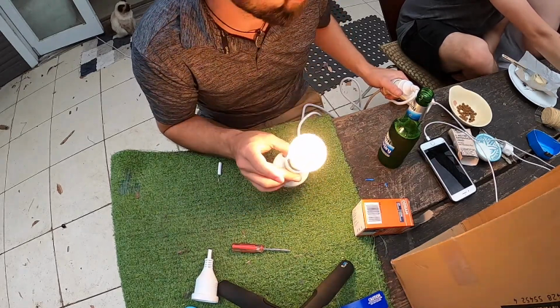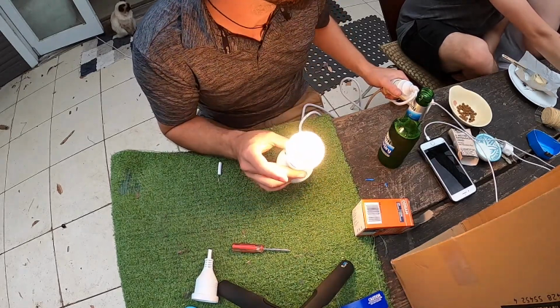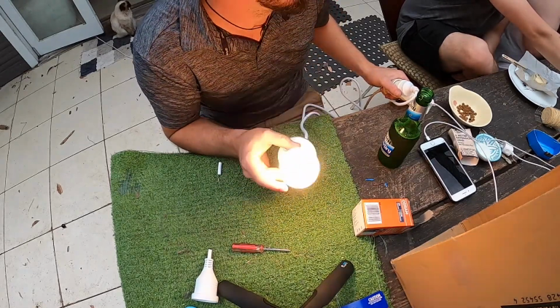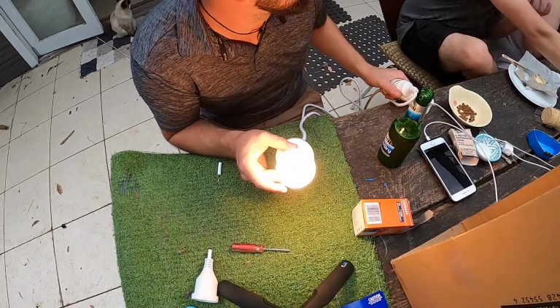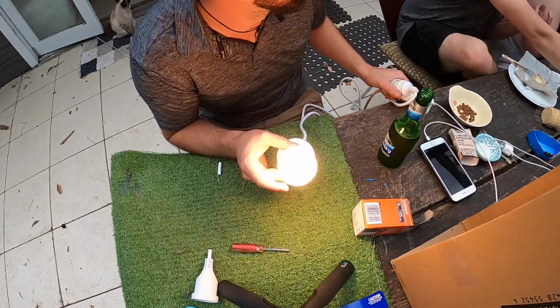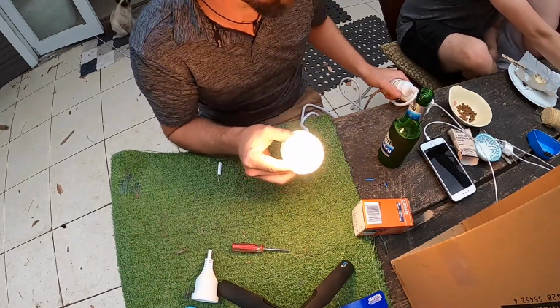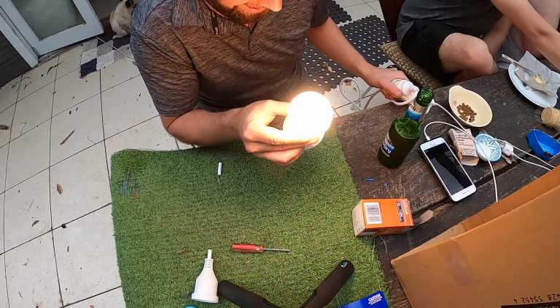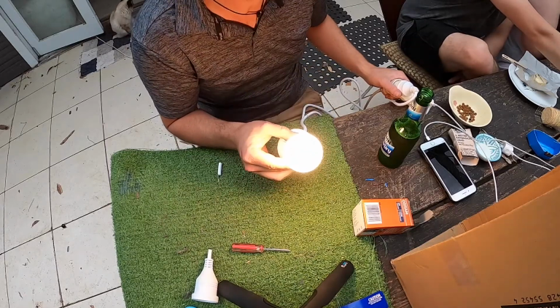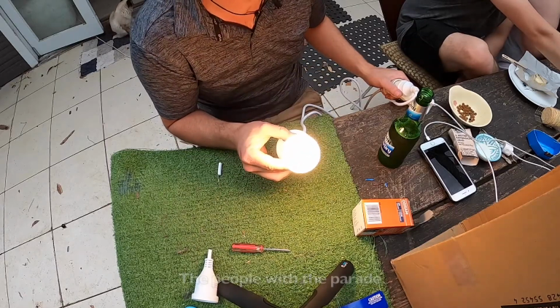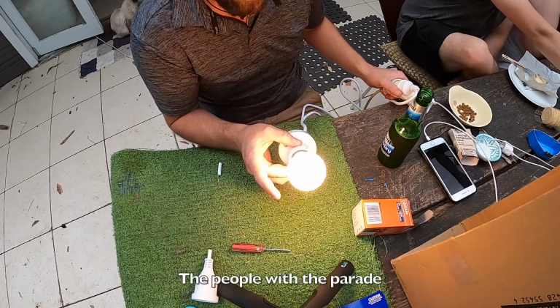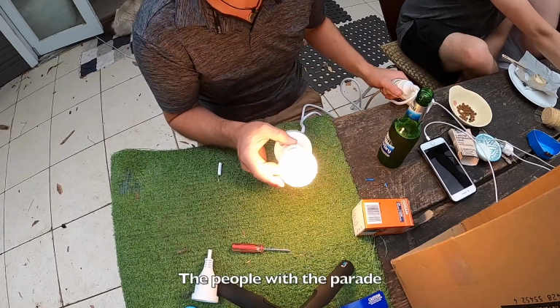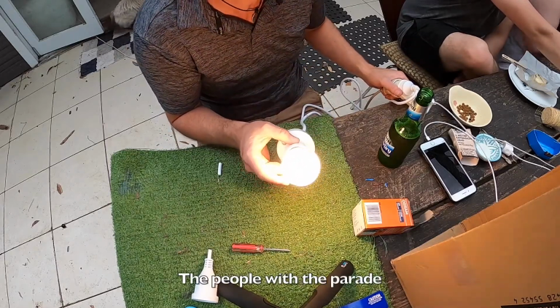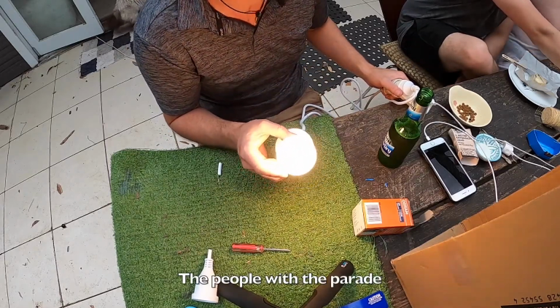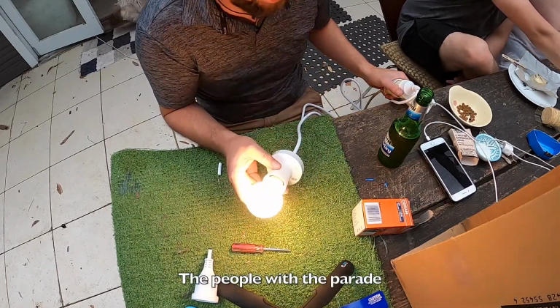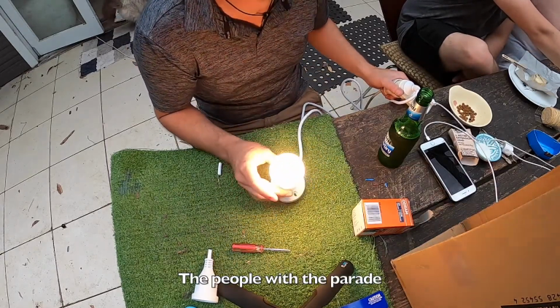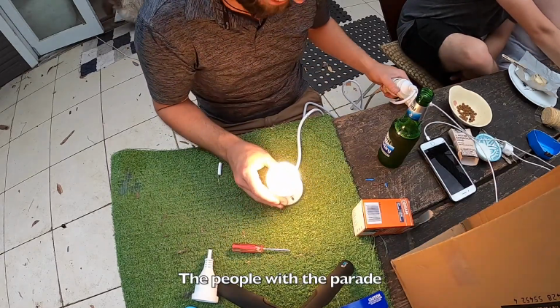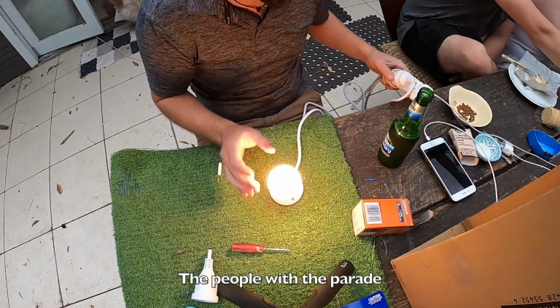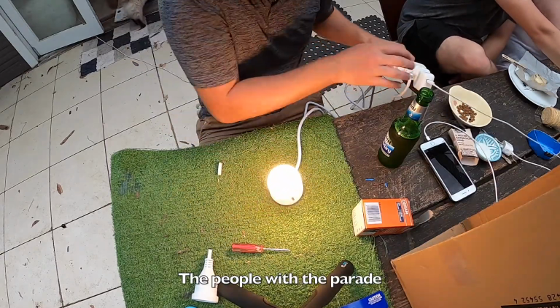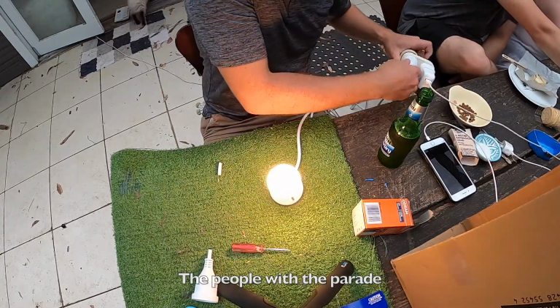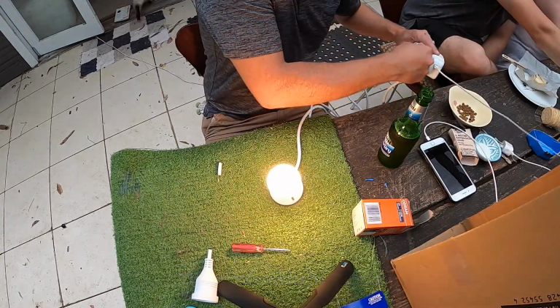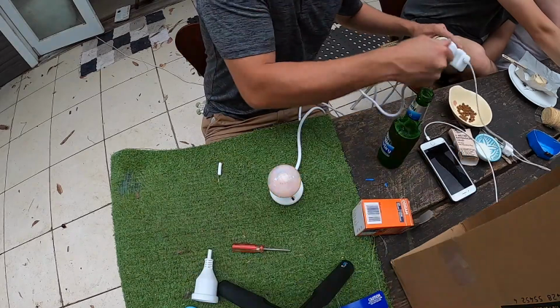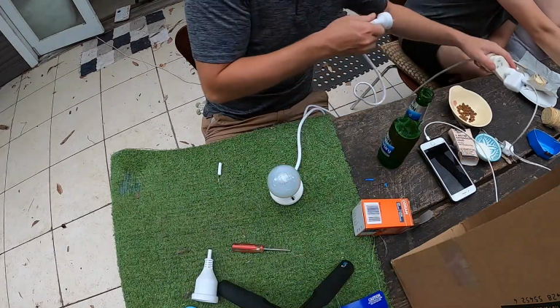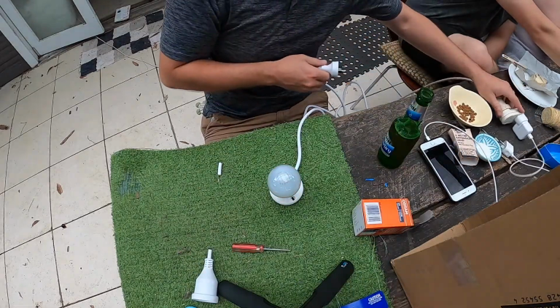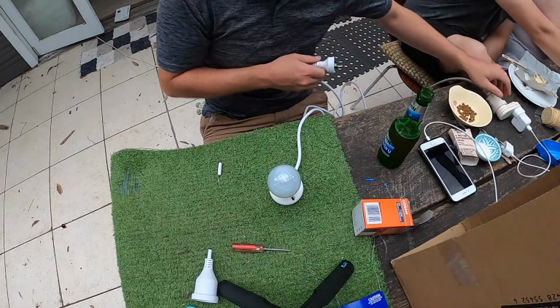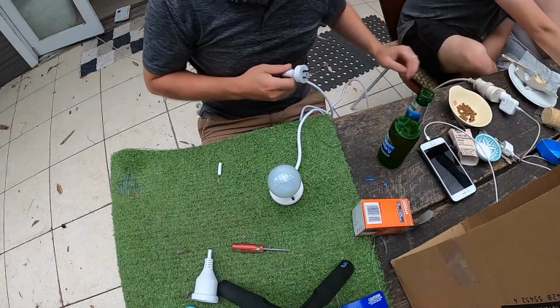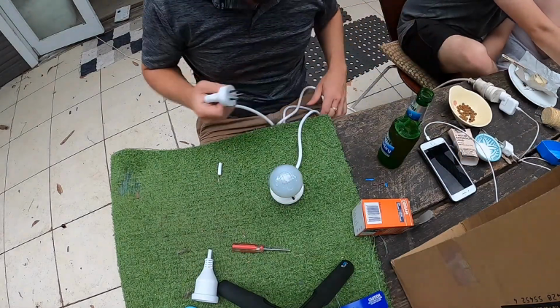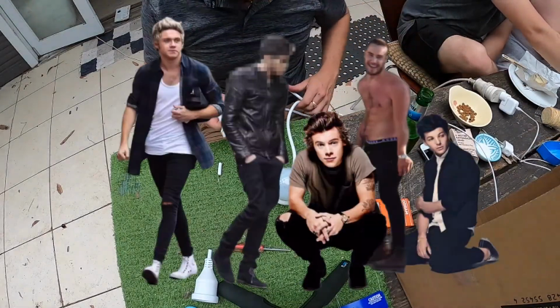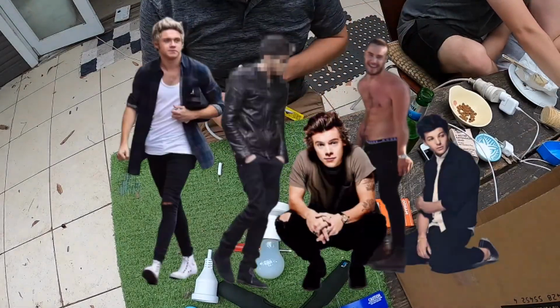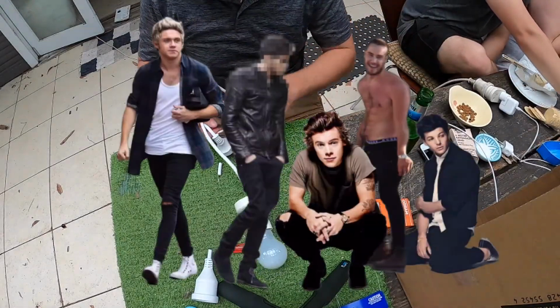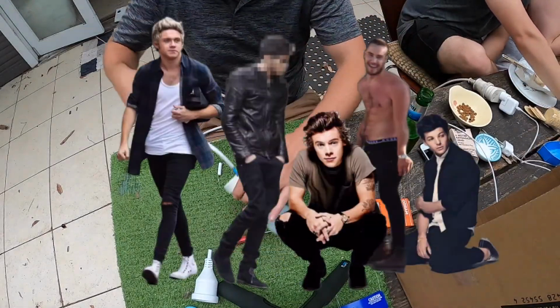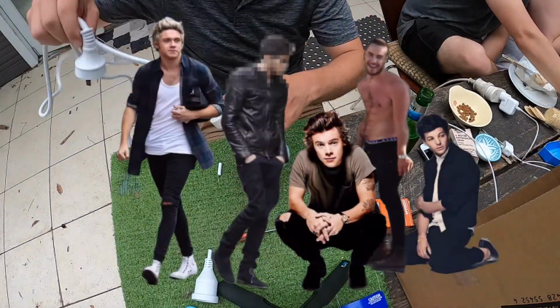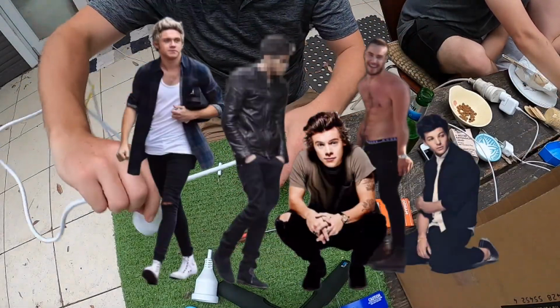People put a light globe in themselves and then they can't pull it back out because it shatters — it's solid in one direction. God, I said One Direction. They haven't been a thing for a while, I would say.